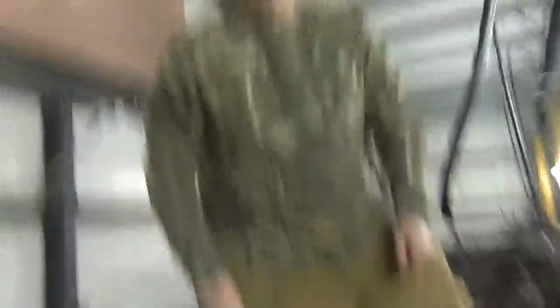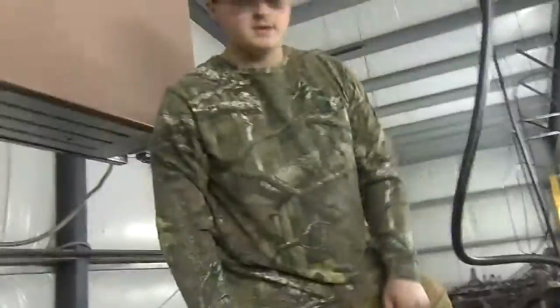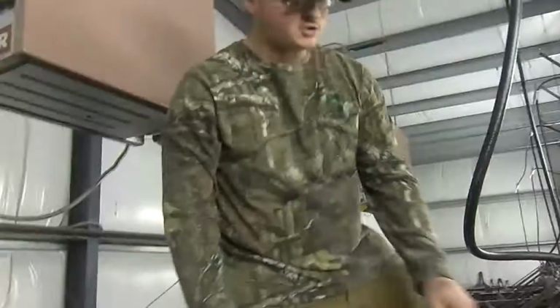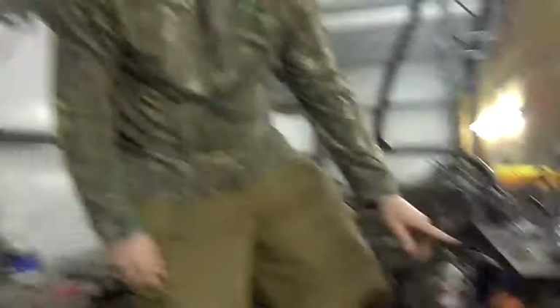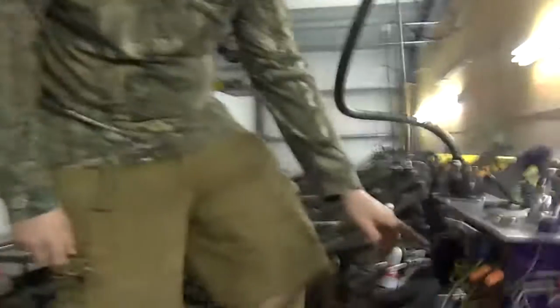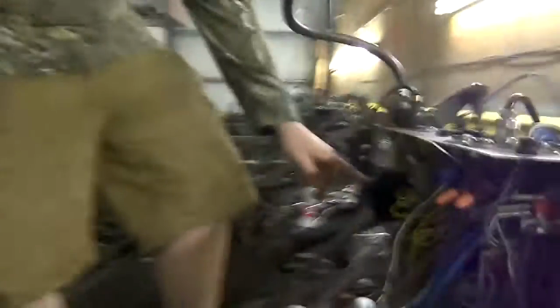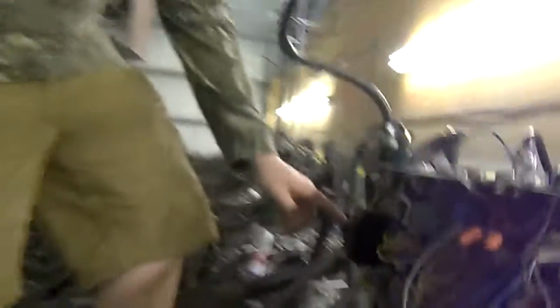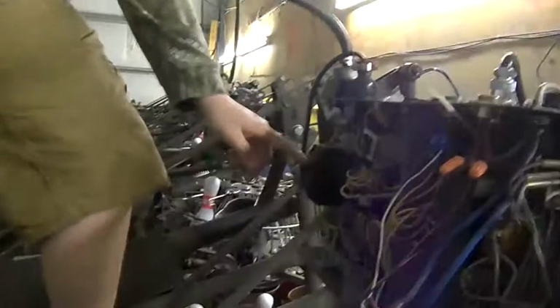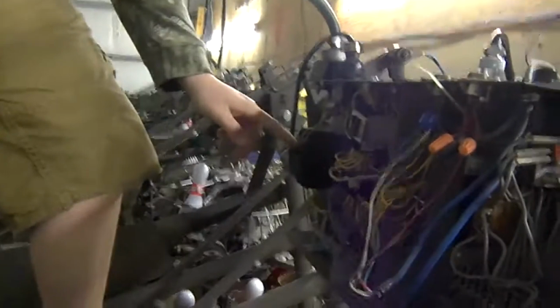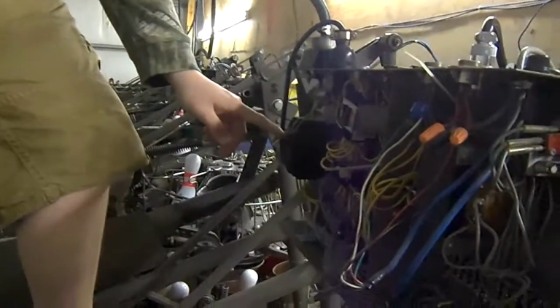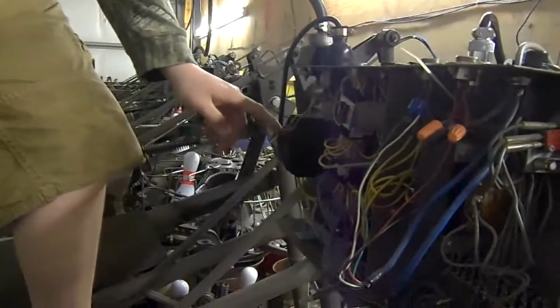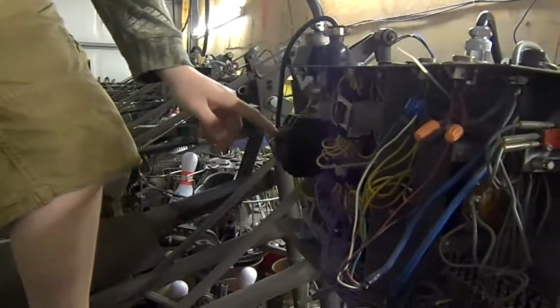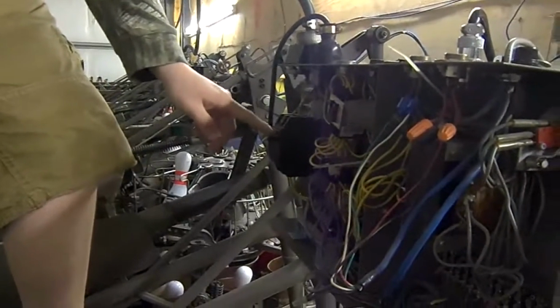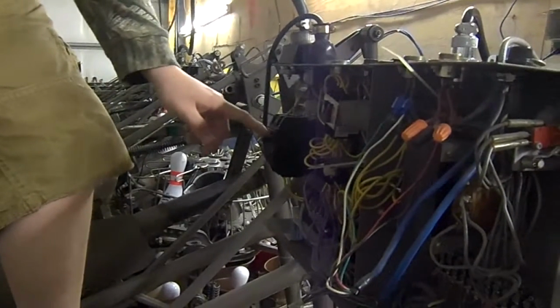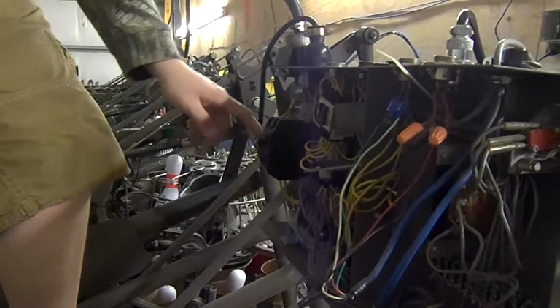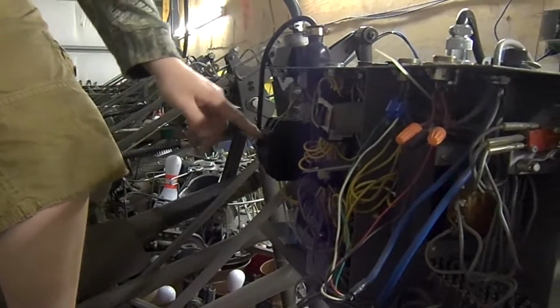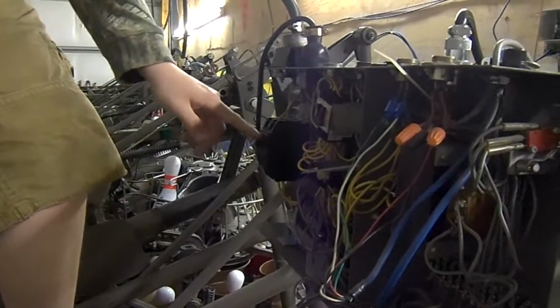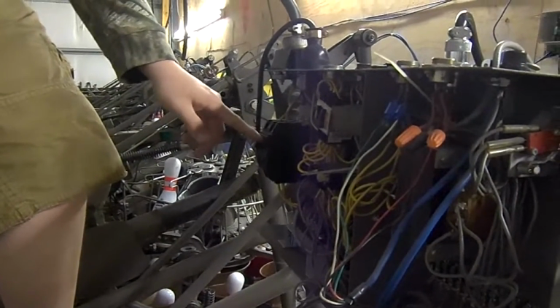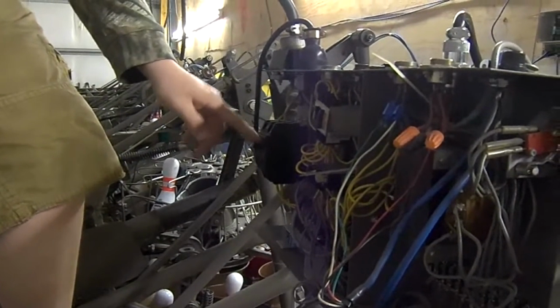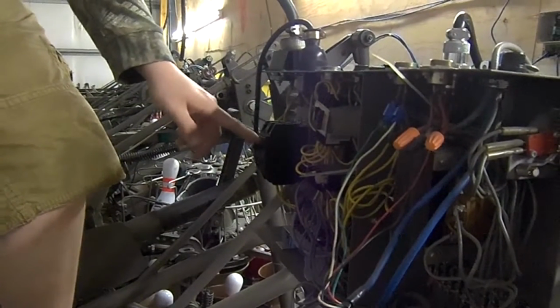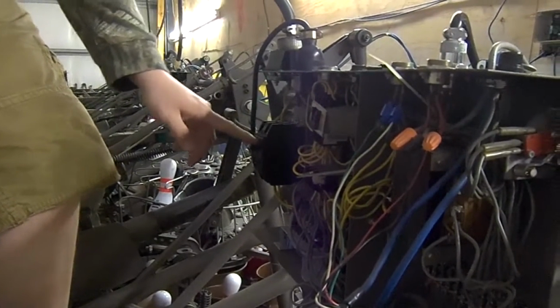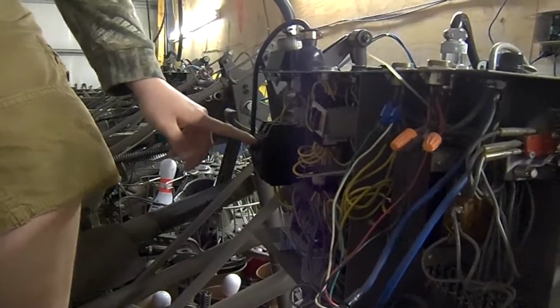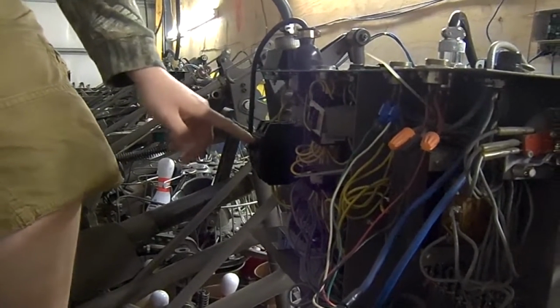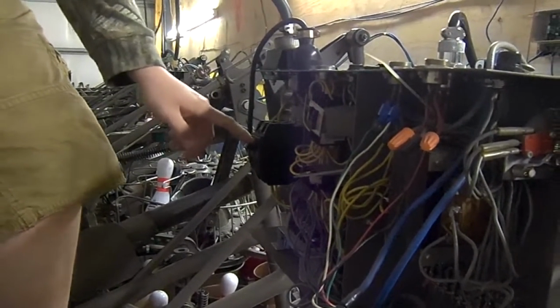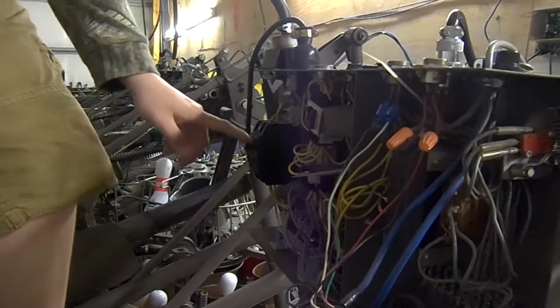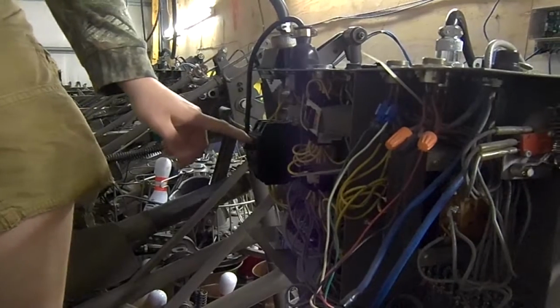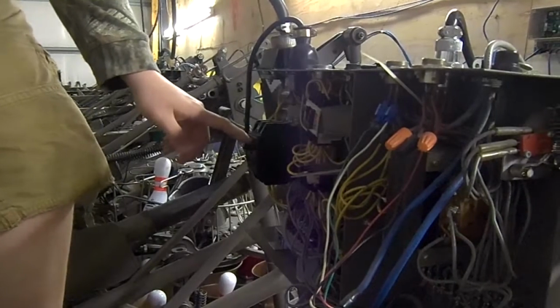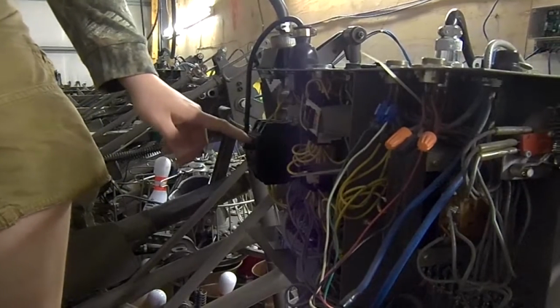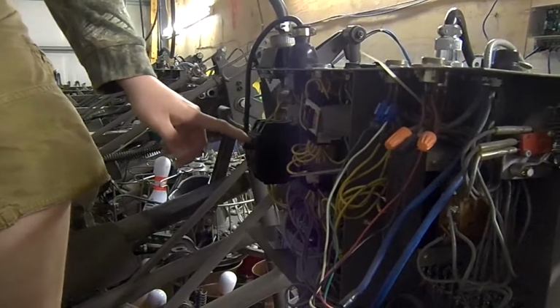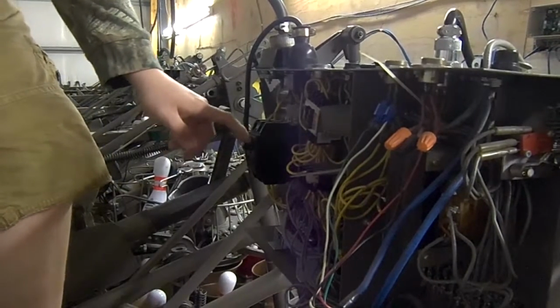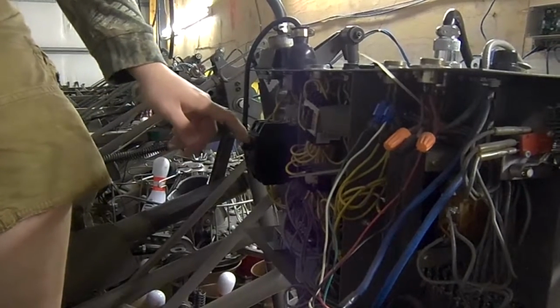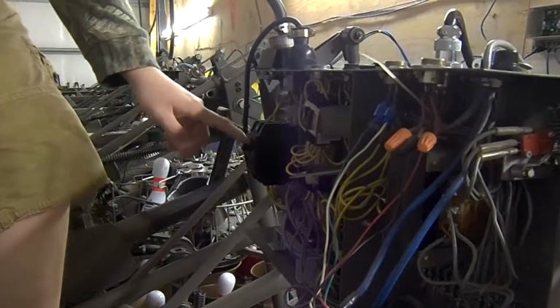One, you always got to make sure that the breaker is off. Right here is the breaker. You don't want to get shocked or have the machine turn back on and hurt you or anything. So first we've got to hit the breaker.